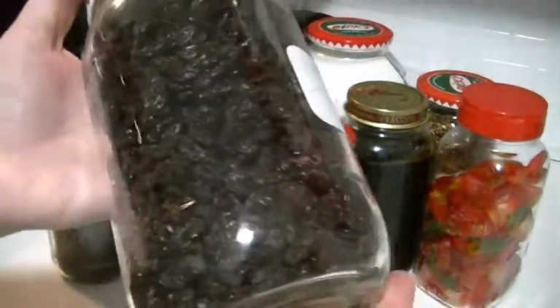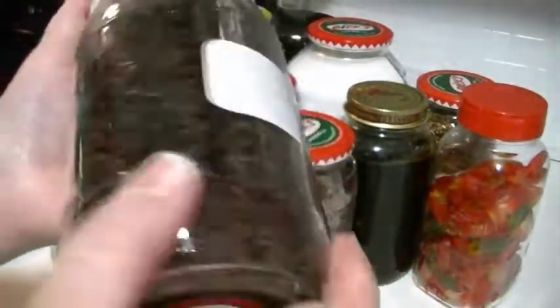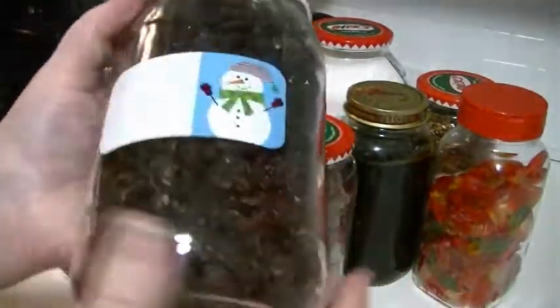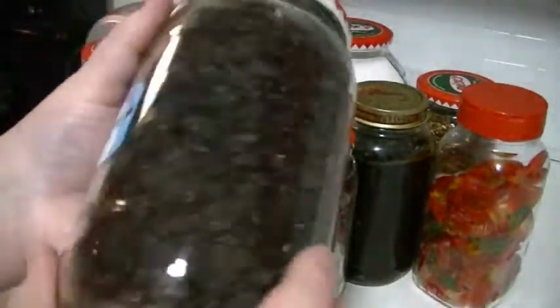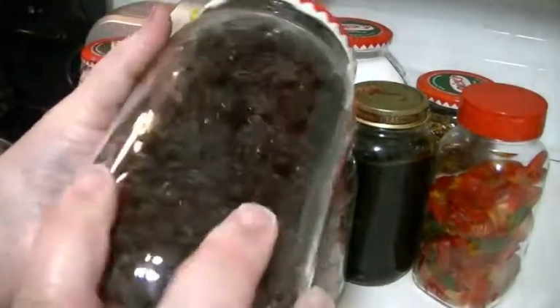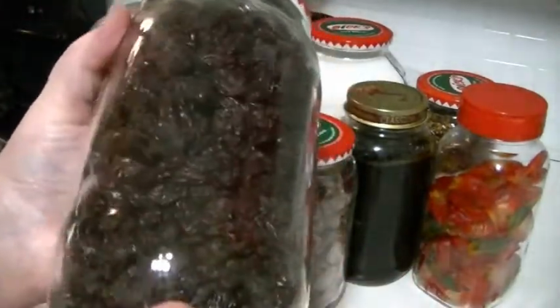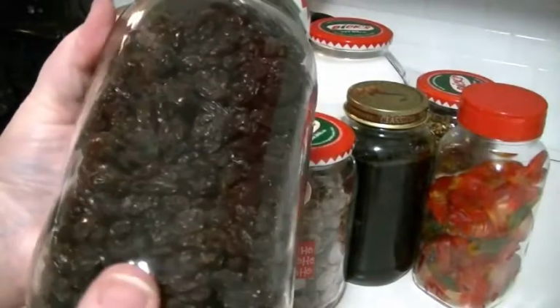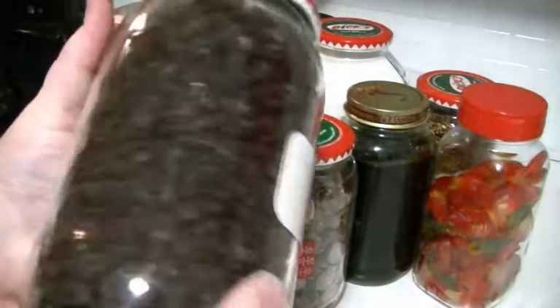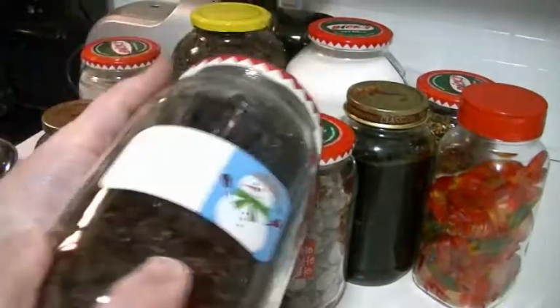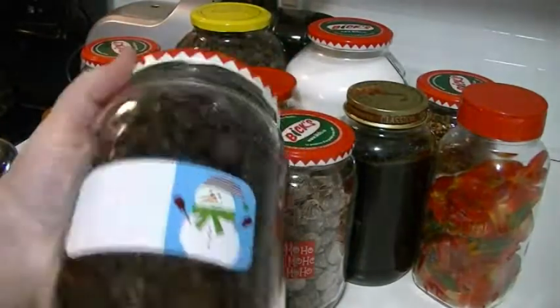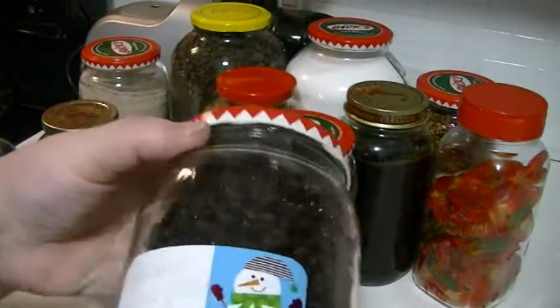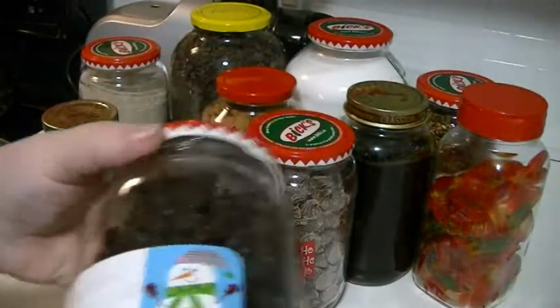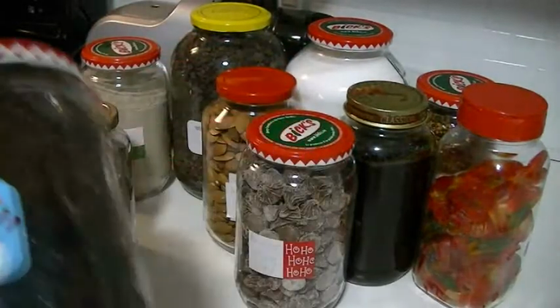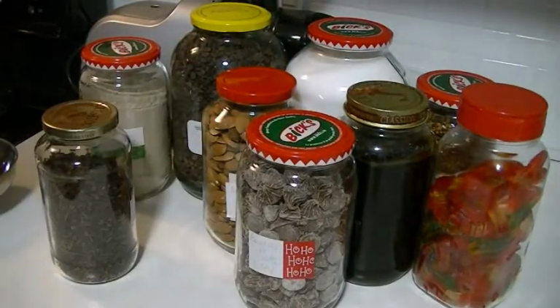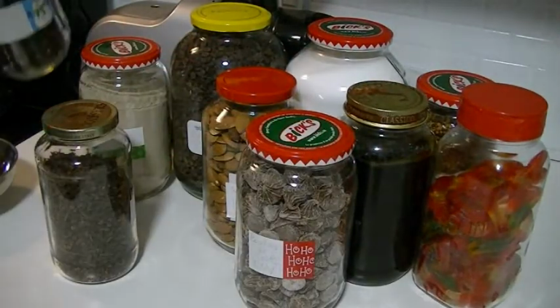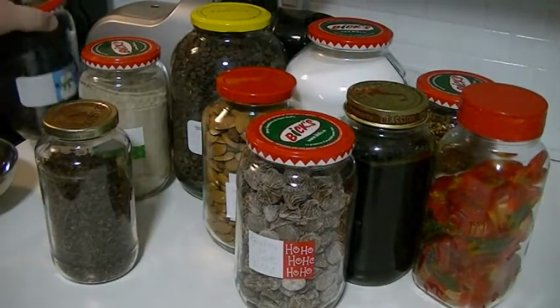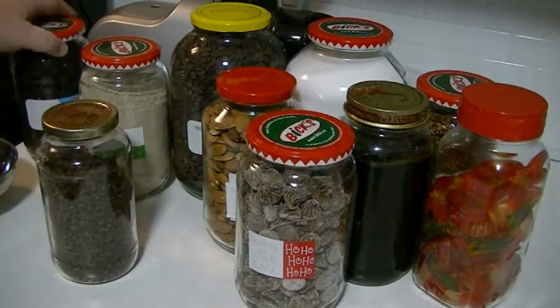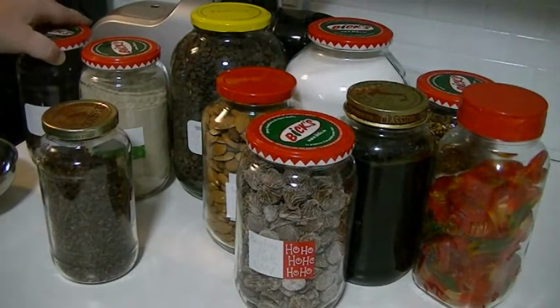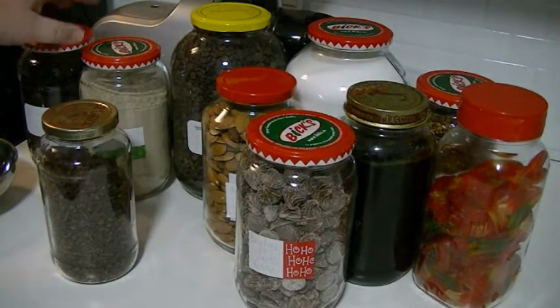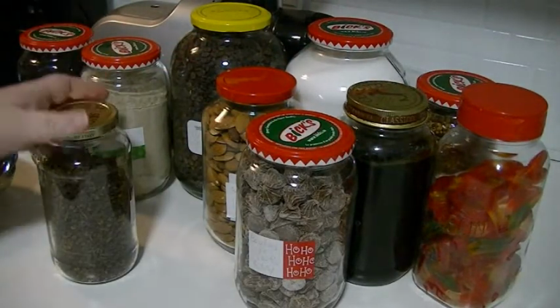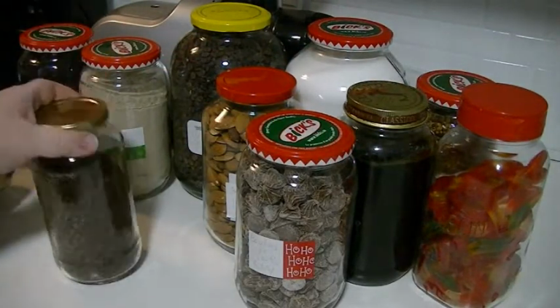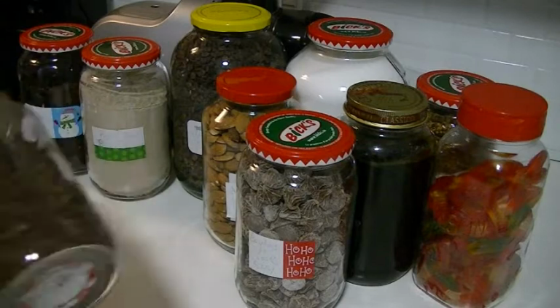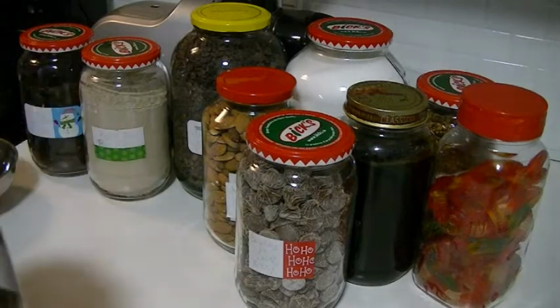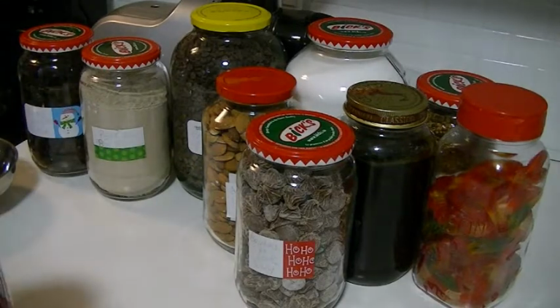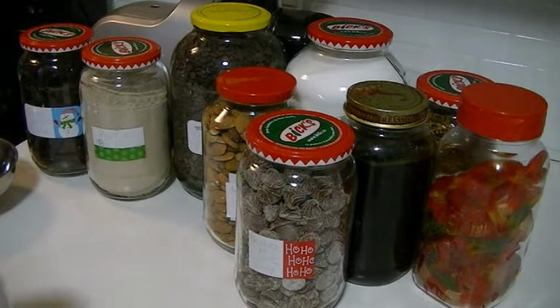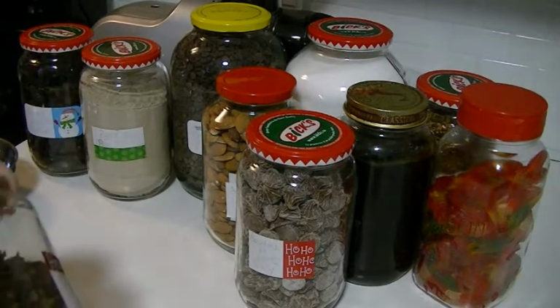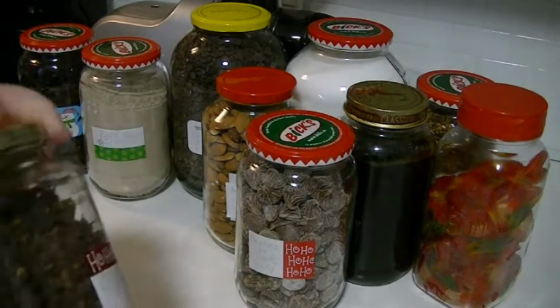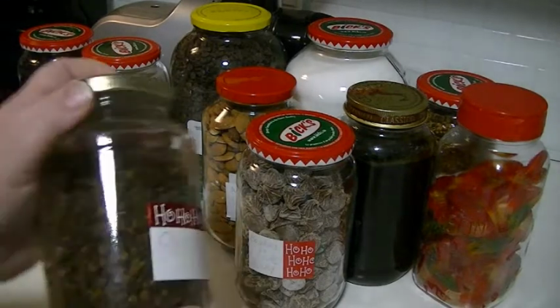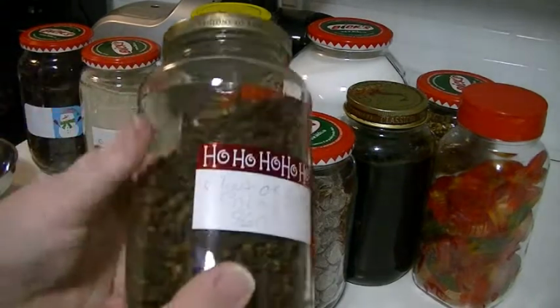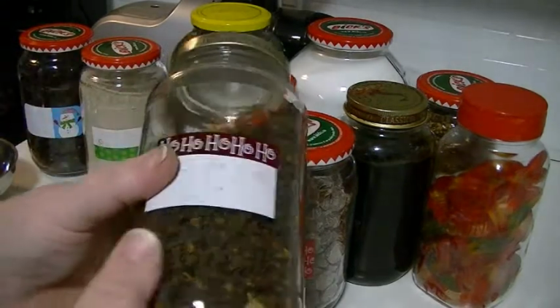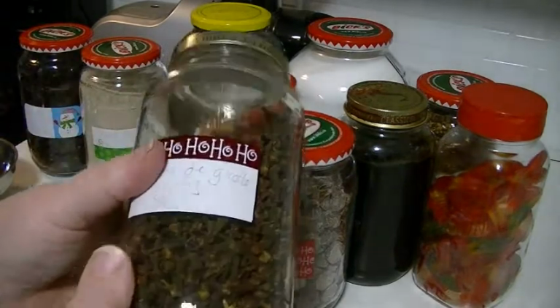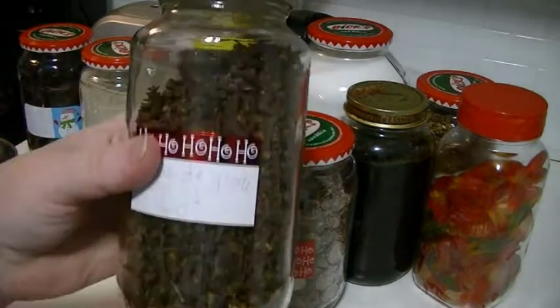This is our Thompson raisins. We got those because I had absolutely no raisins in the house and we need to make oatmeal raisin cookies. You'll see those in the next video — we're going to make oatmeal raisin cookies.